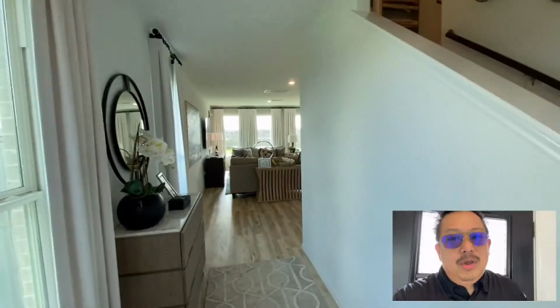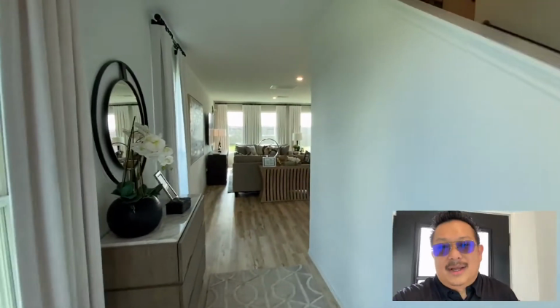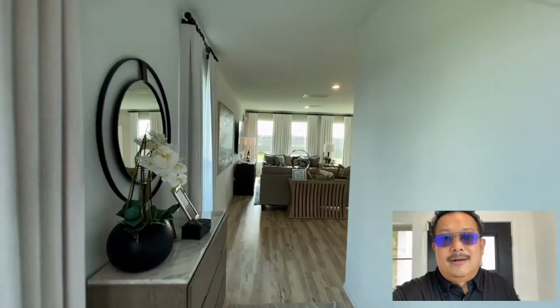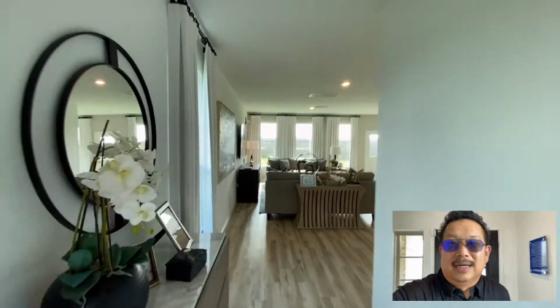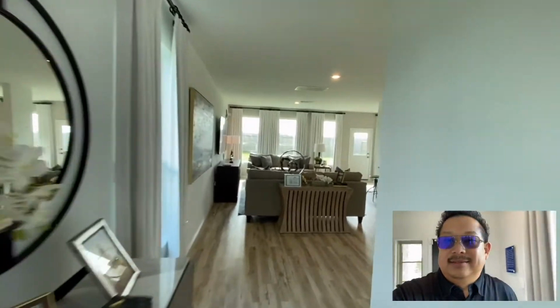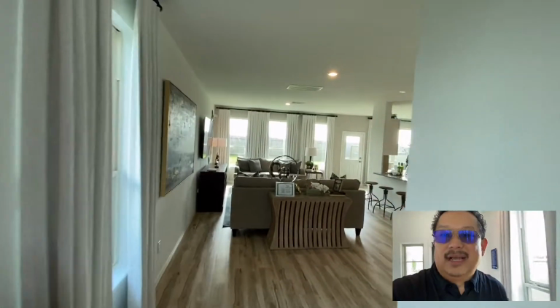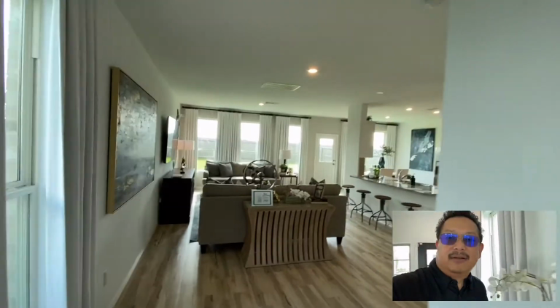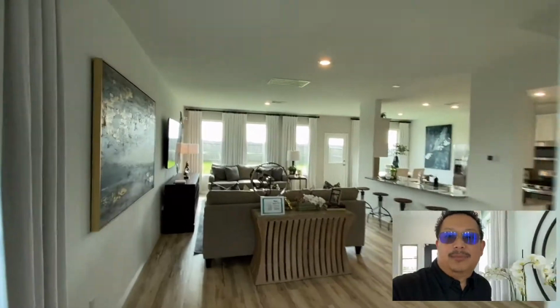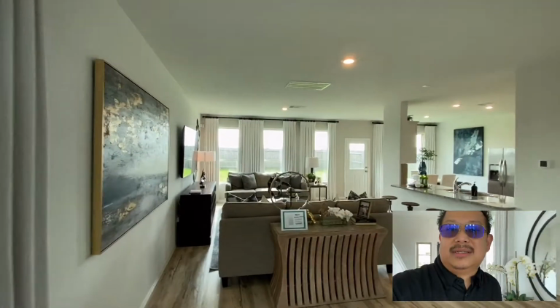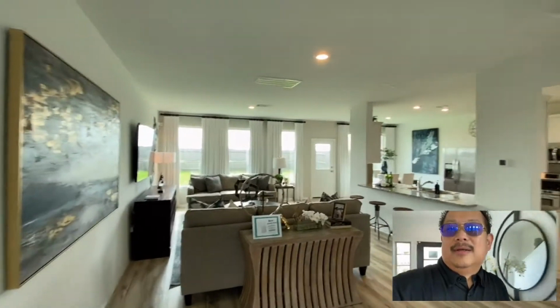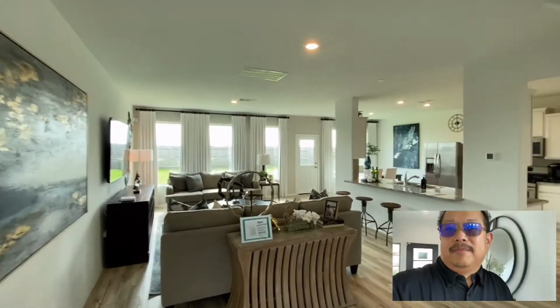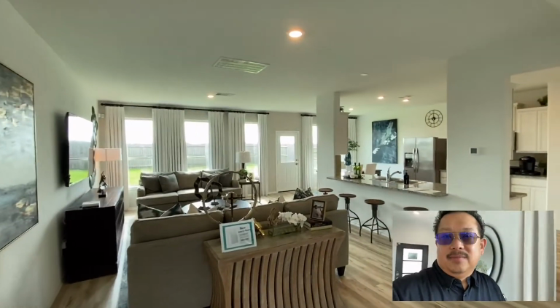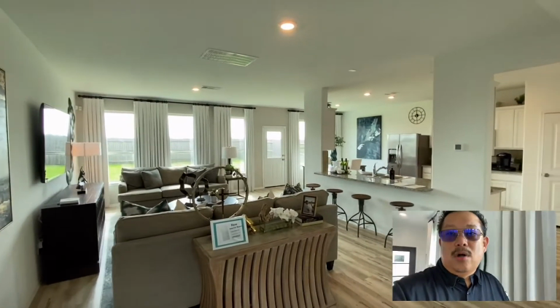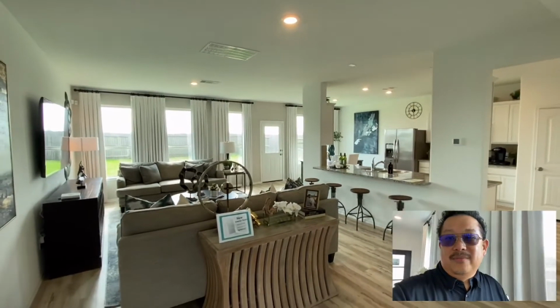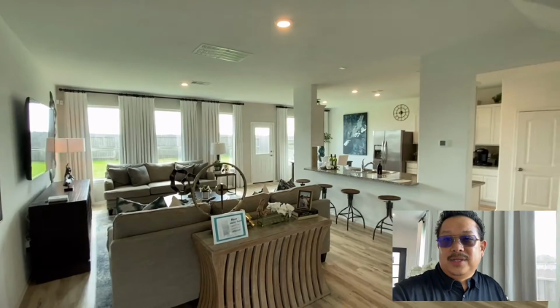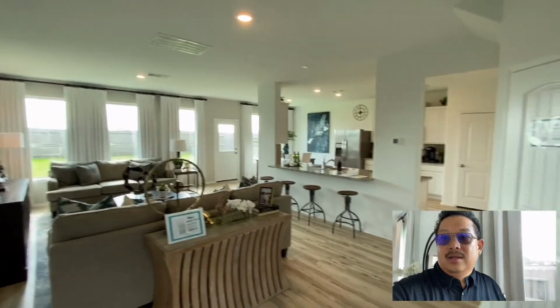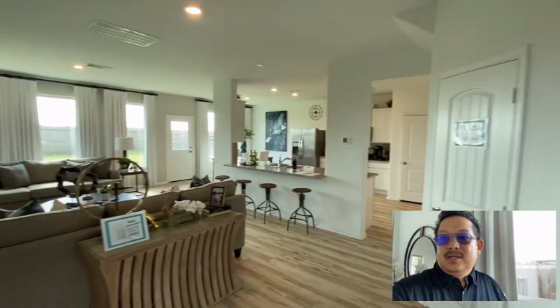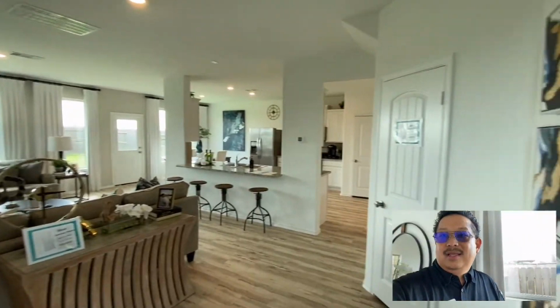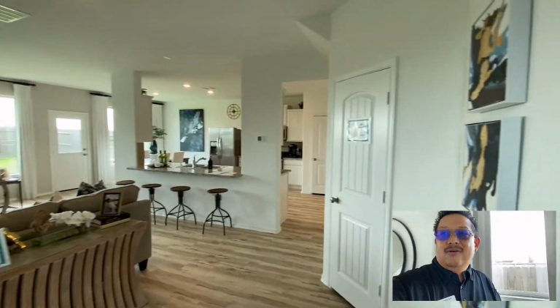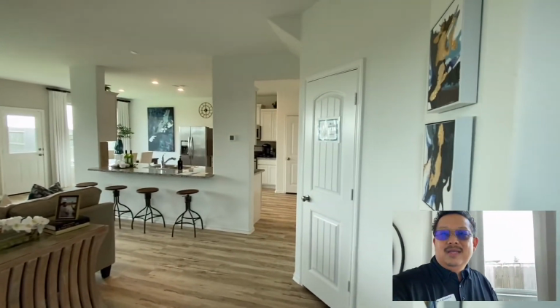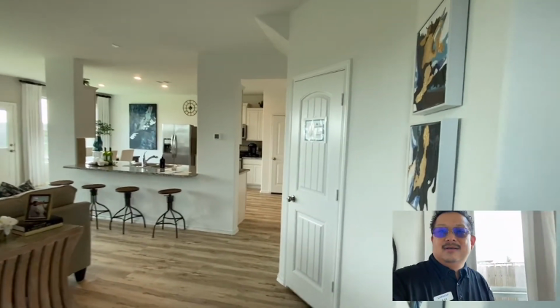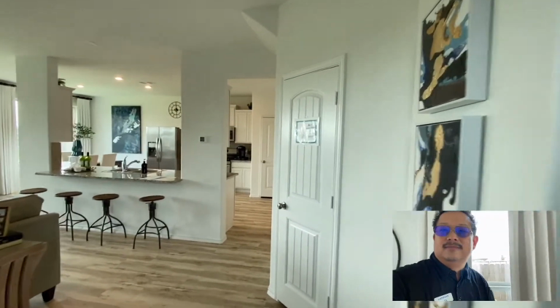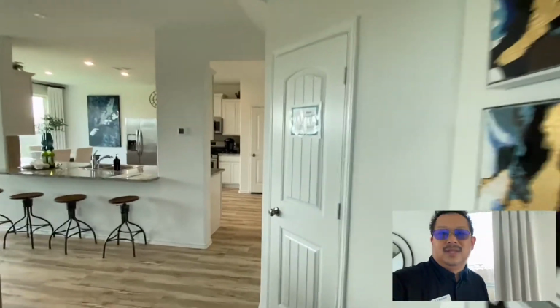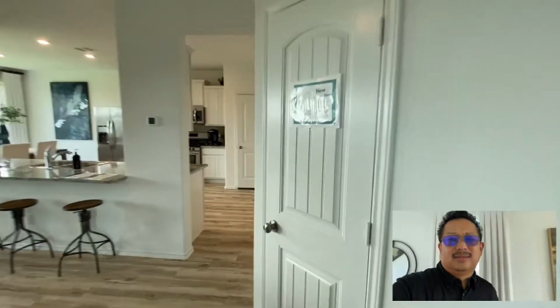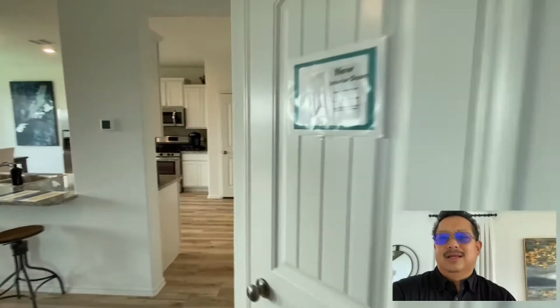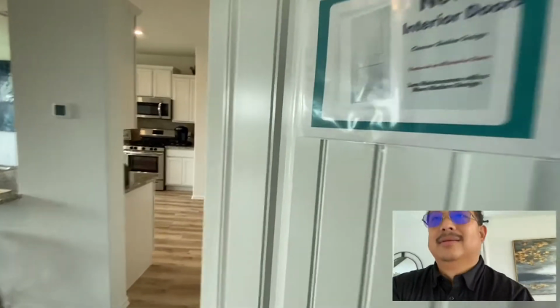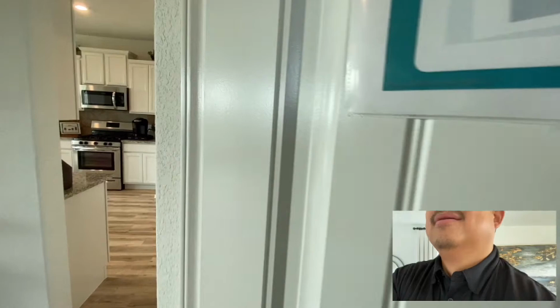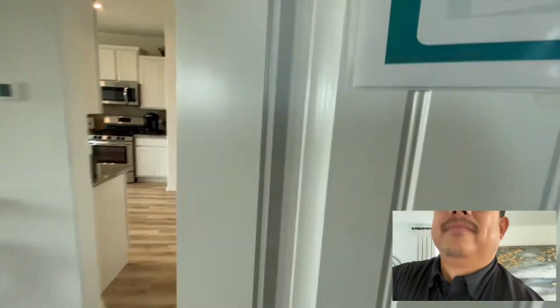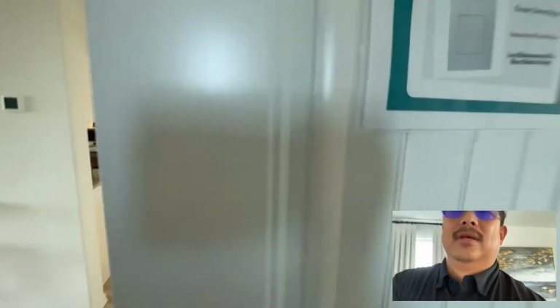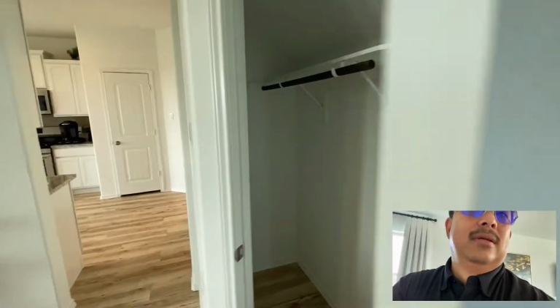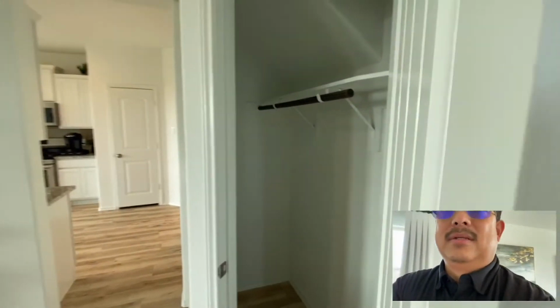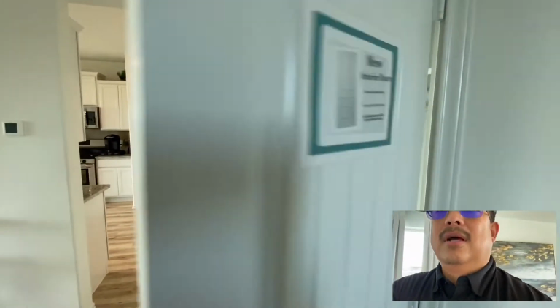Beautifully decorated home, I tell you. They did a great job with this. I'm going to pause for a minute so you can kind of take it all in. I think this is a hall closet — yes, a little hall closet.